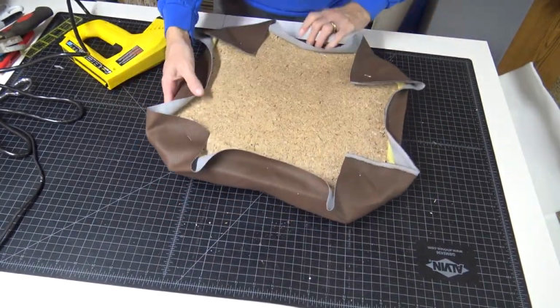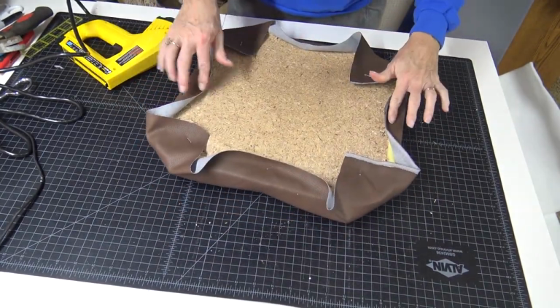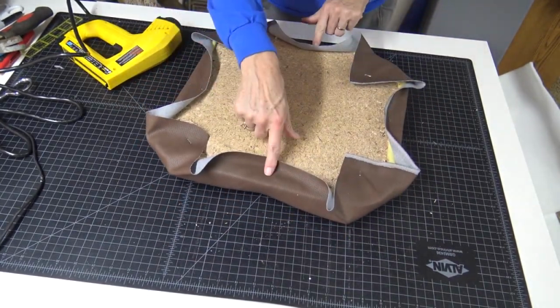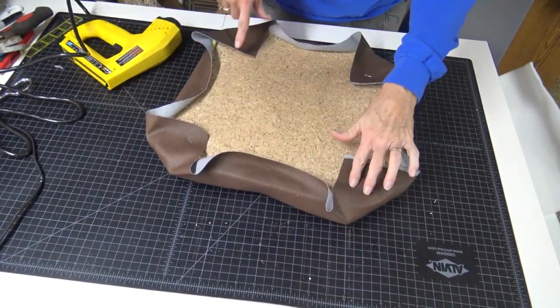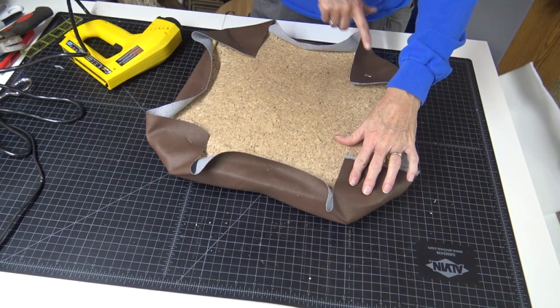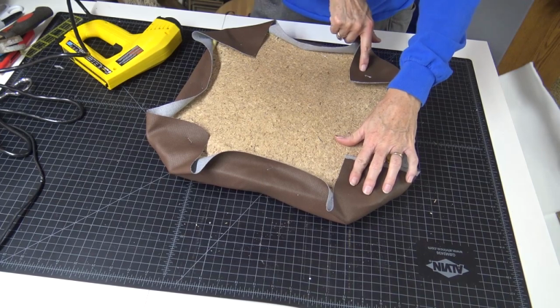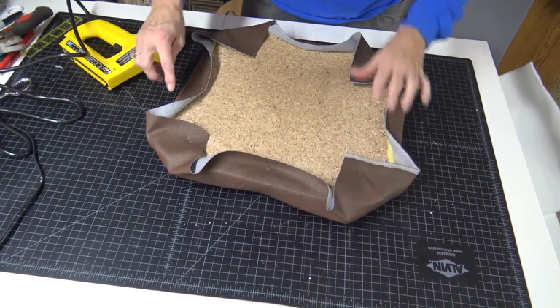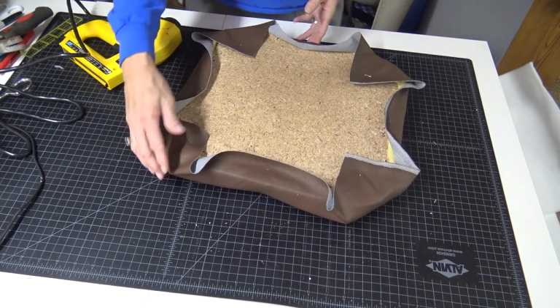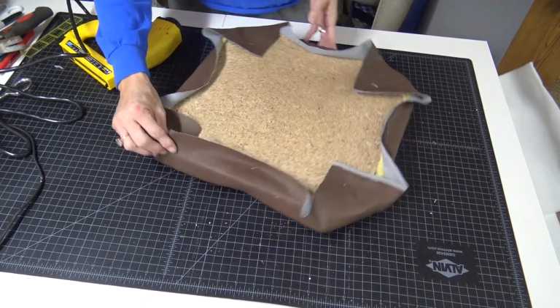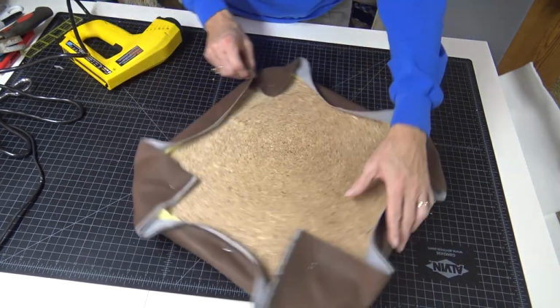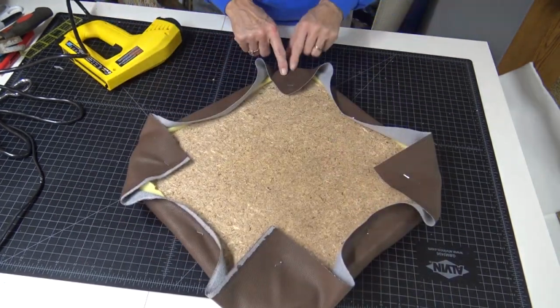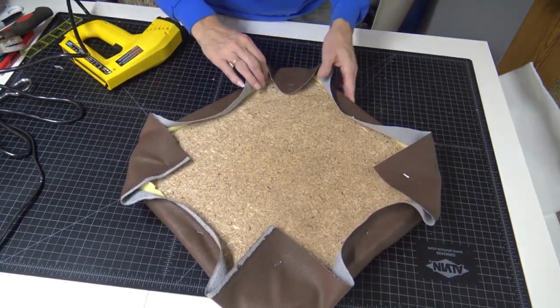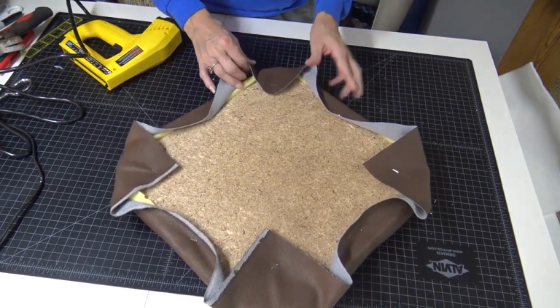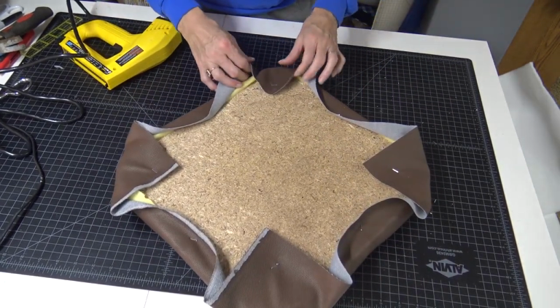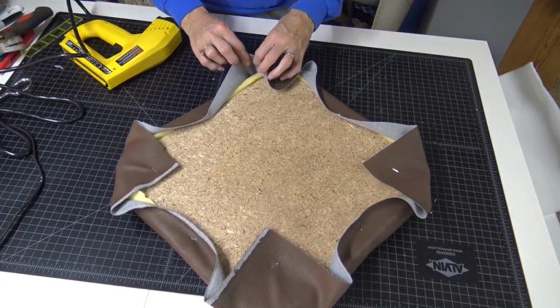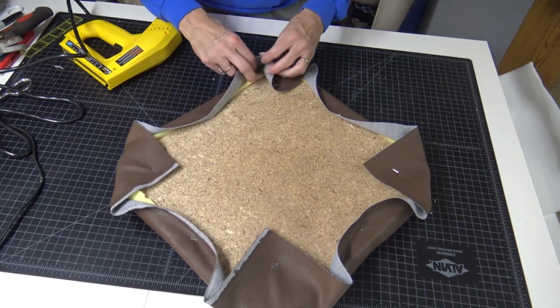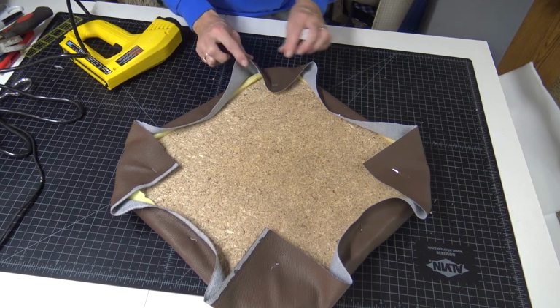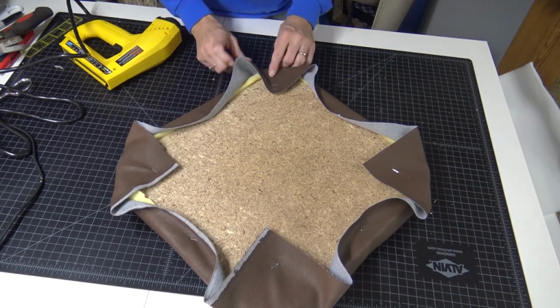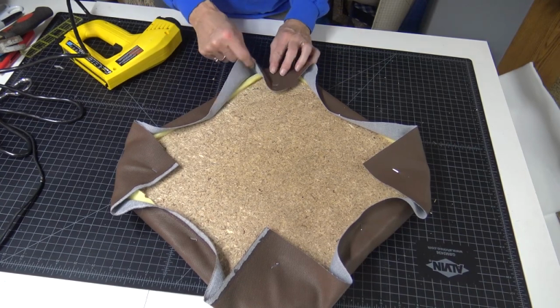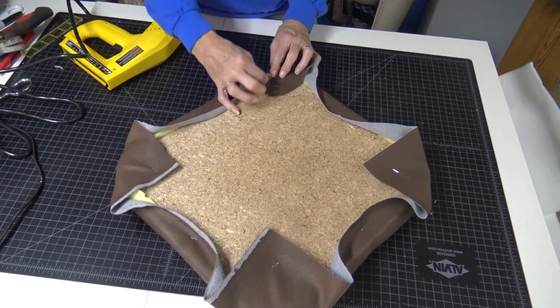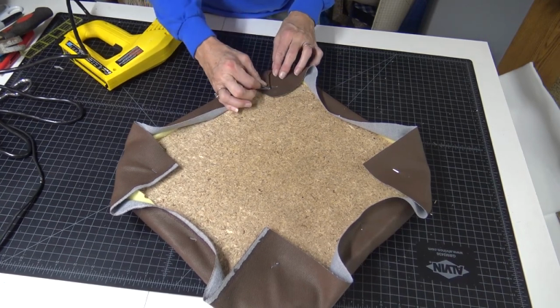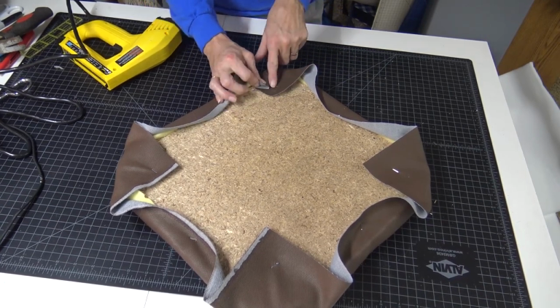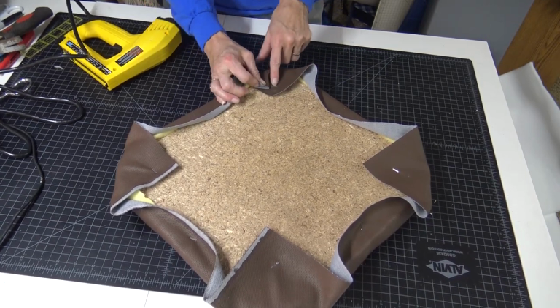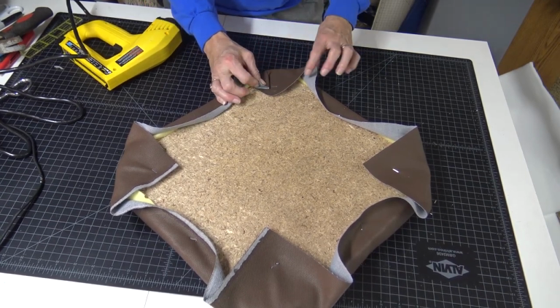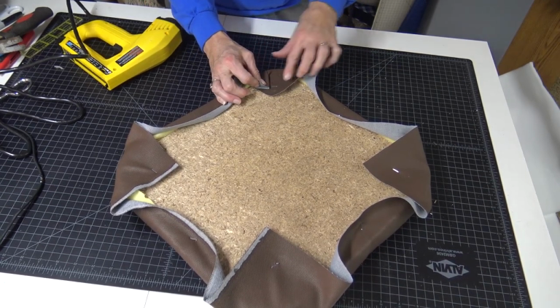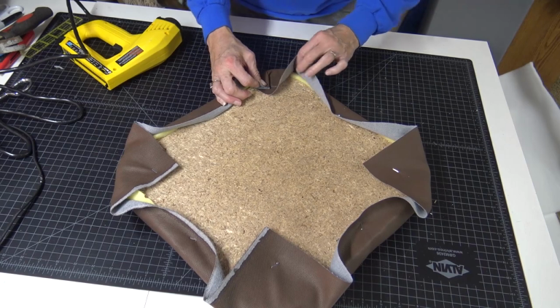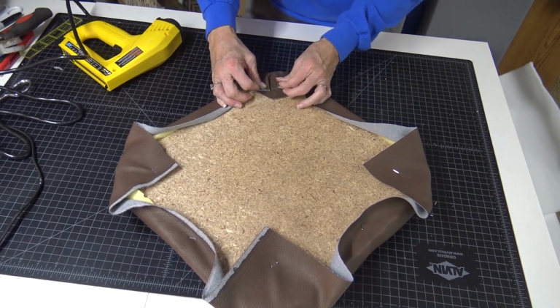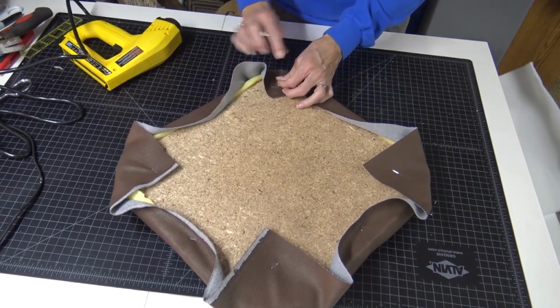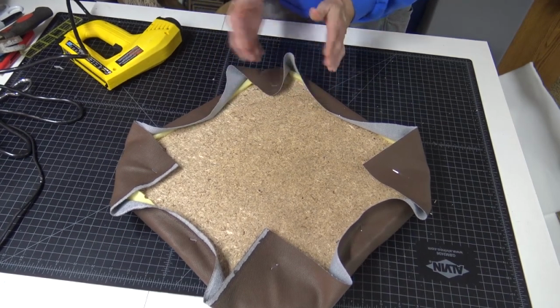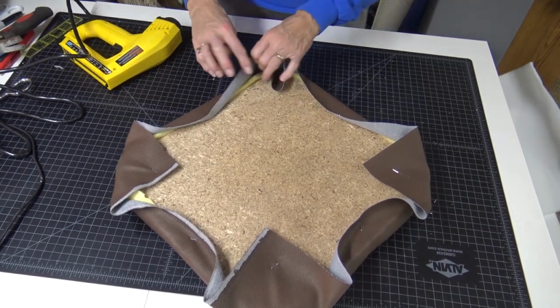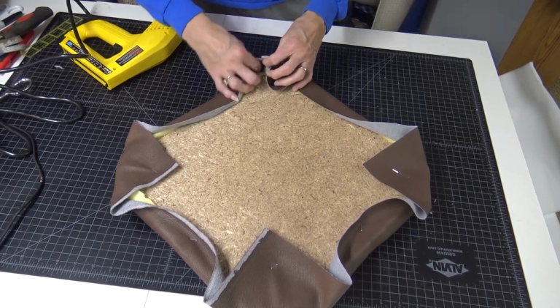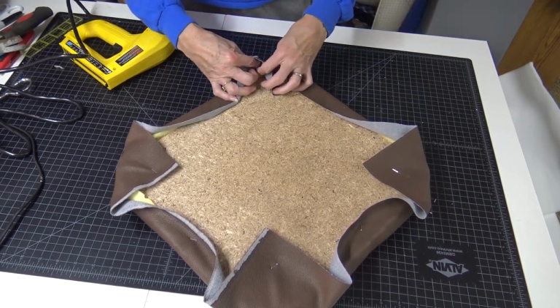Now I have each of the quadrants taken care of. I'm going to start honing in on one corner at a time — same idea: if I go on this side of the staple, then I go on the other side. Back and forth, always alternating.